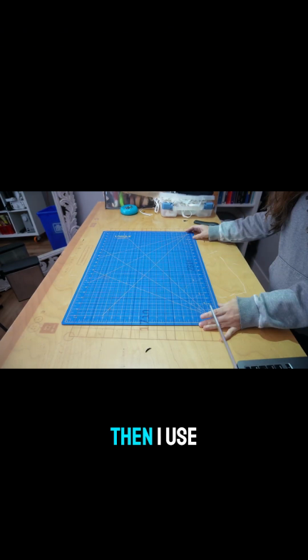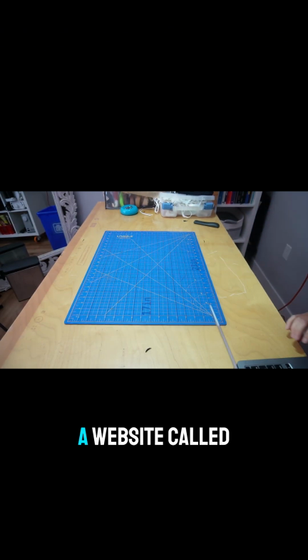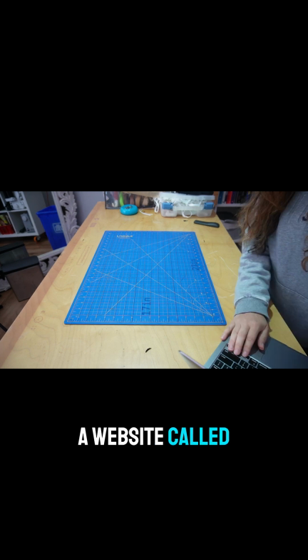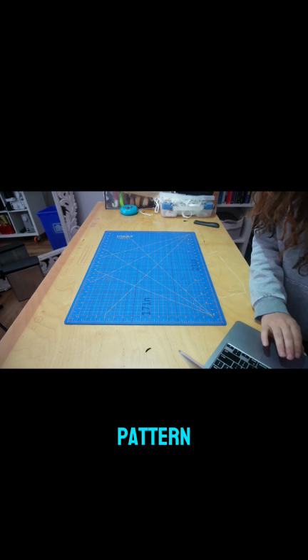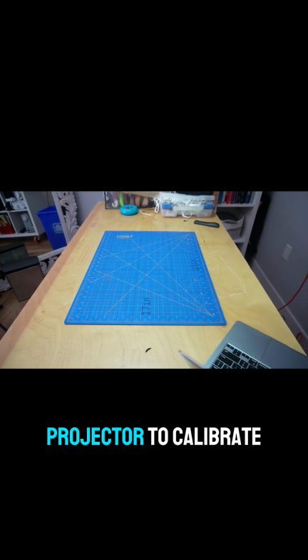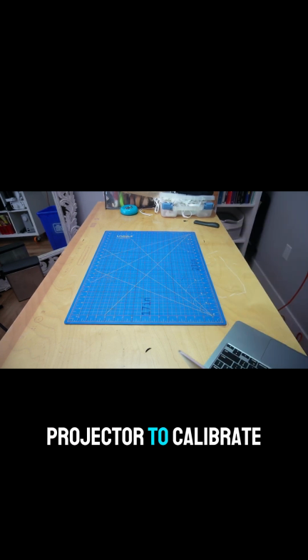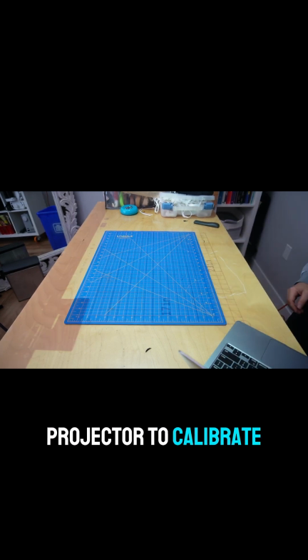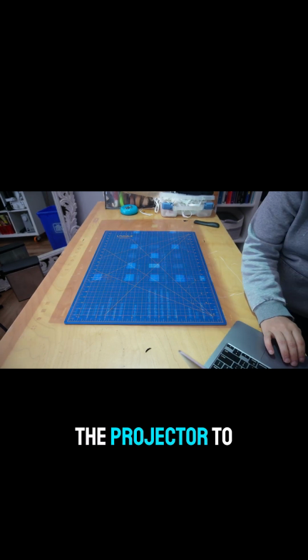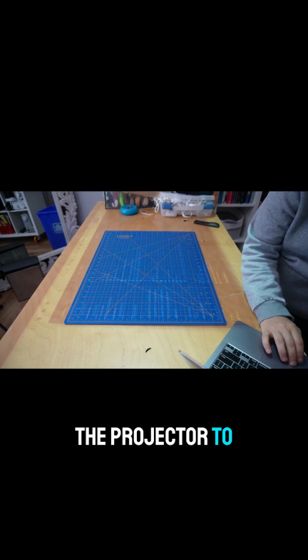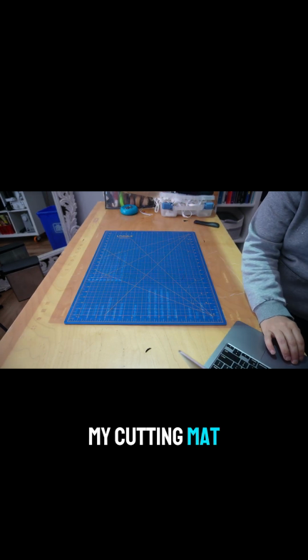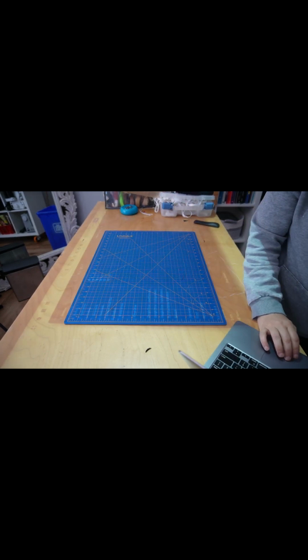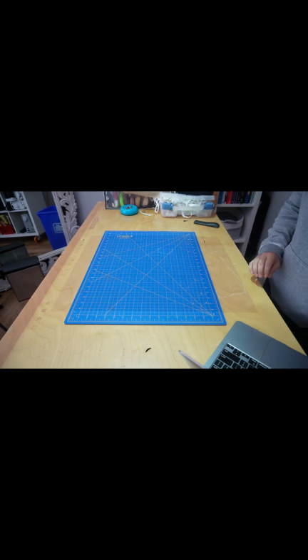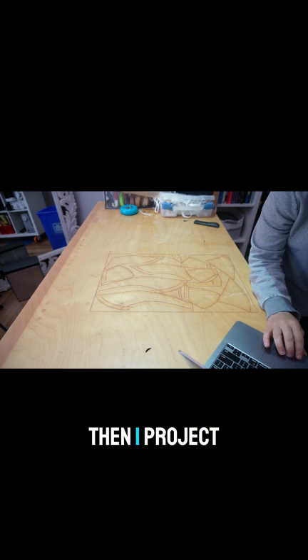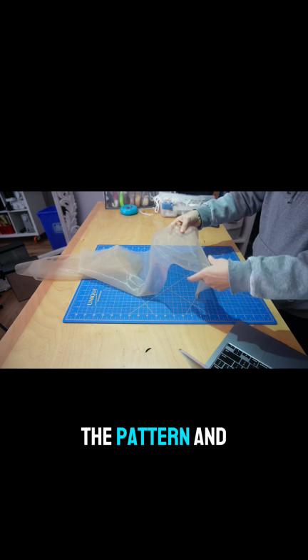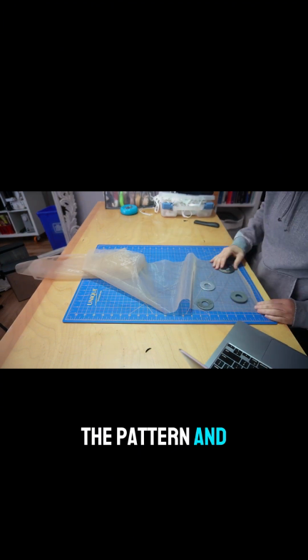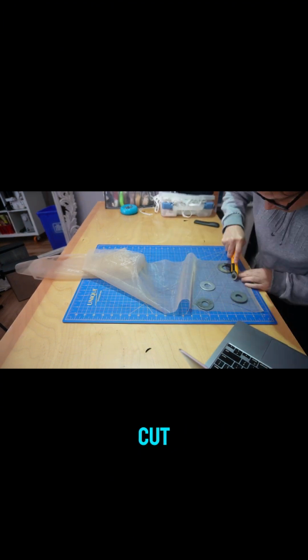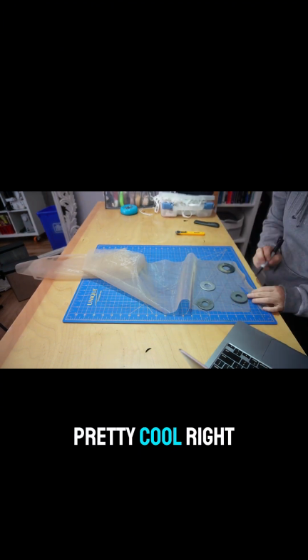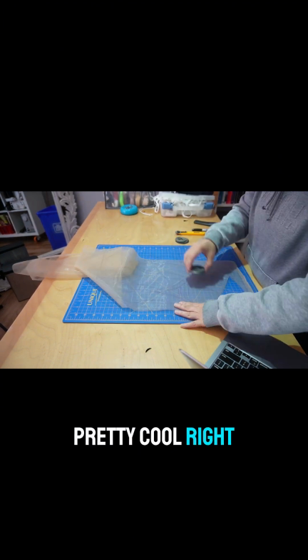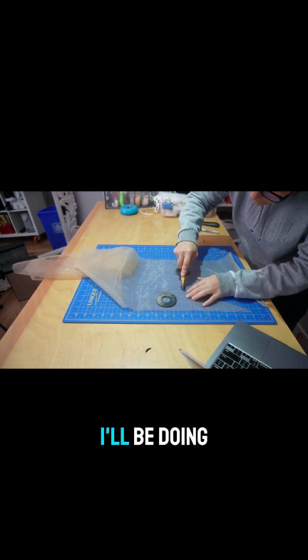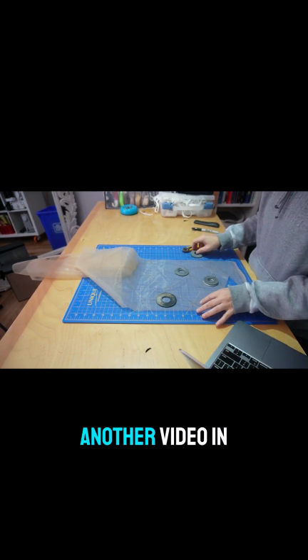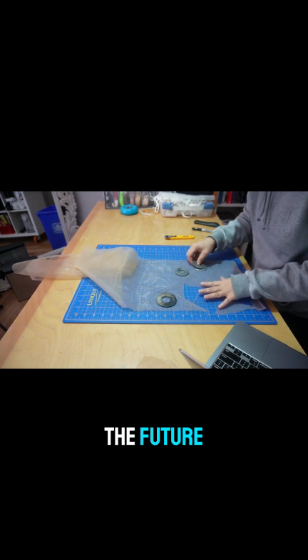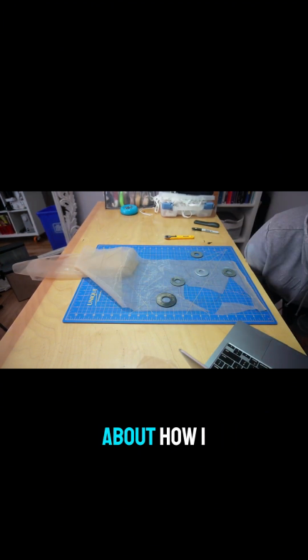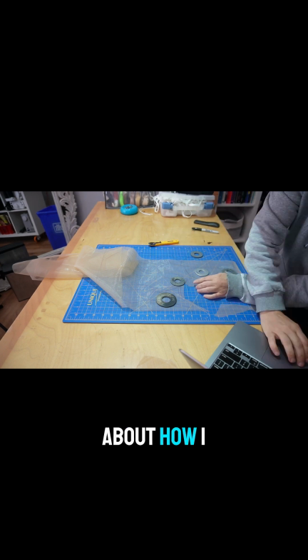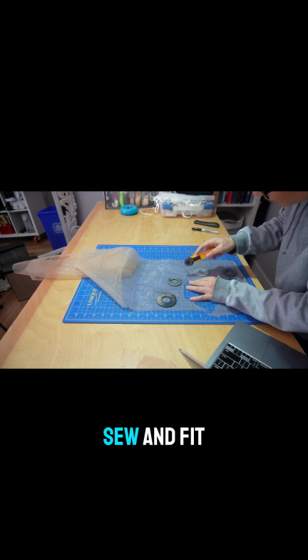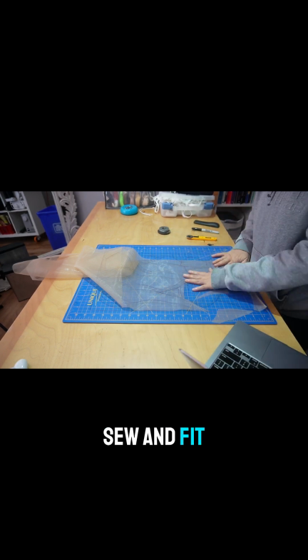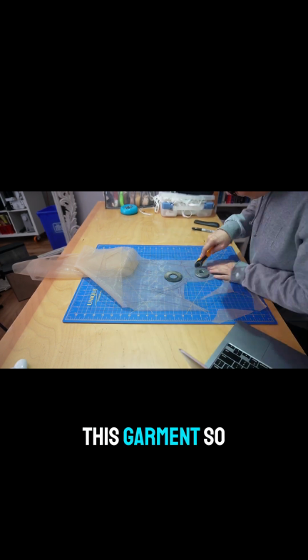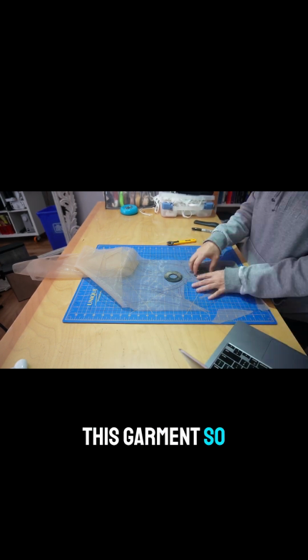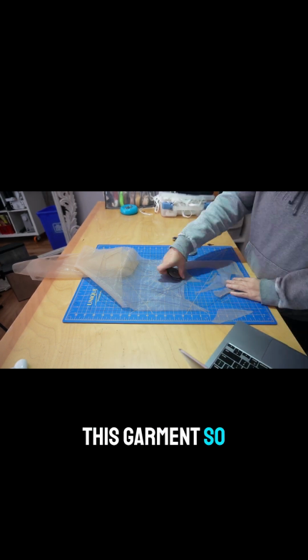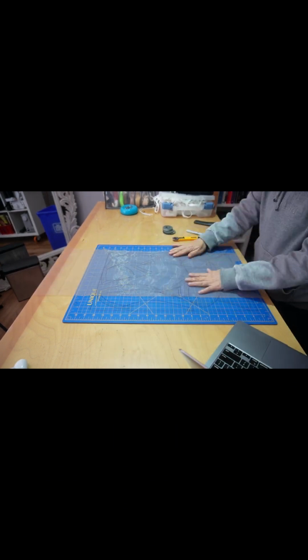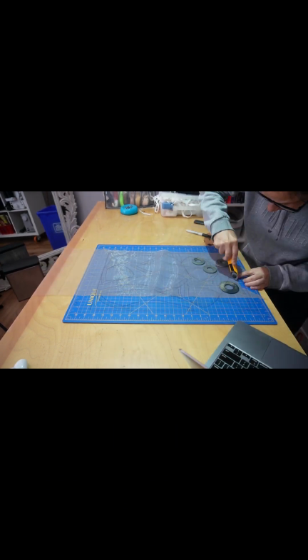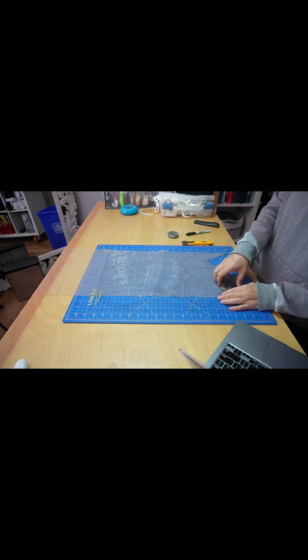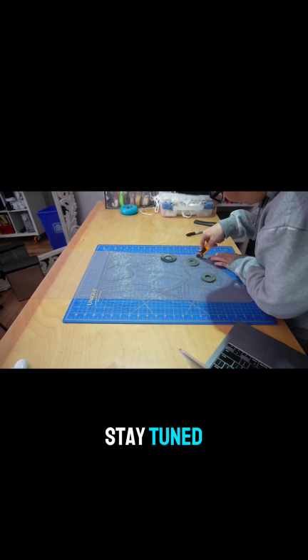Then I use a website called Pattern Projector to calibrate the projector to my cutting mat. Then I project the pattern and cut — pretty cool, right? I'll be doing another video in the future about how I sew and fit this garment, so stay tuned.